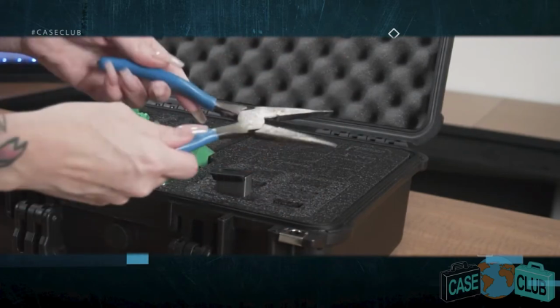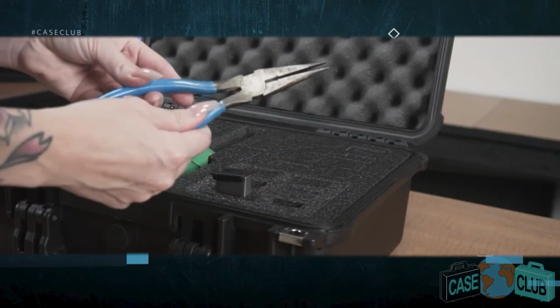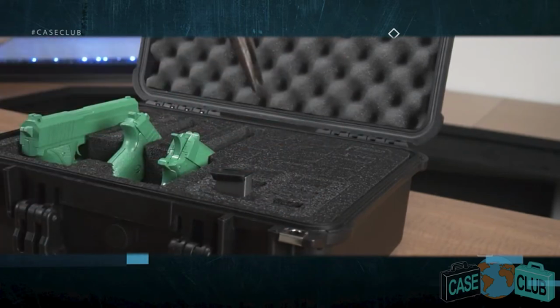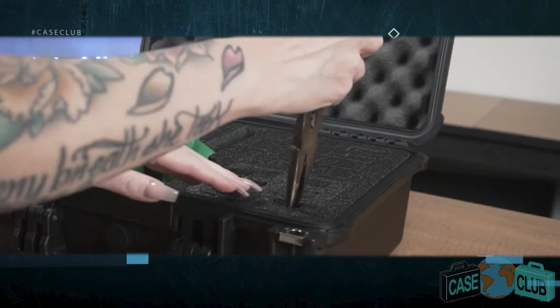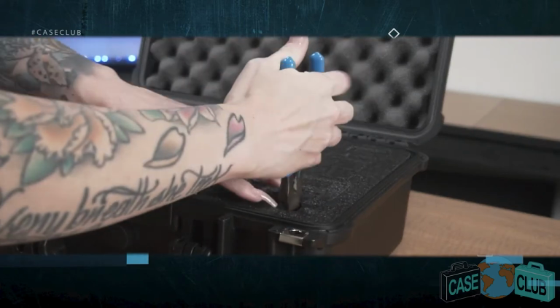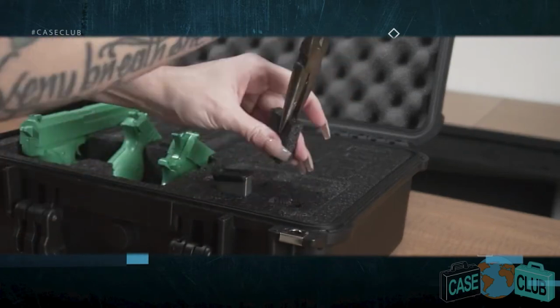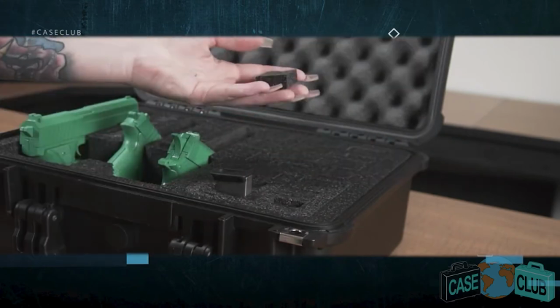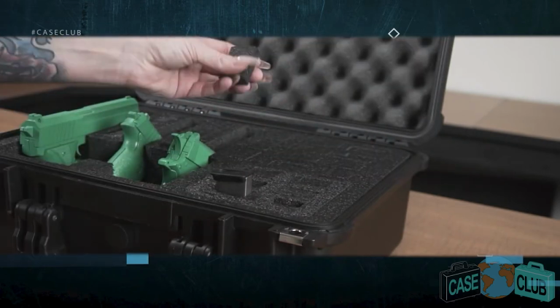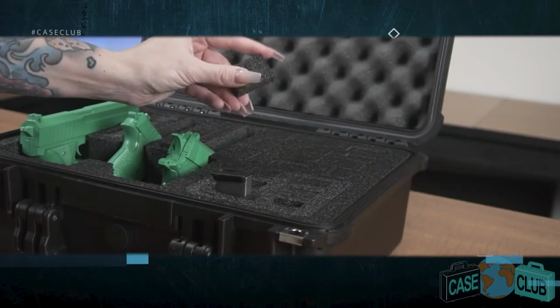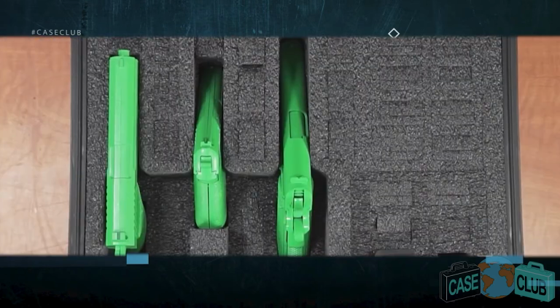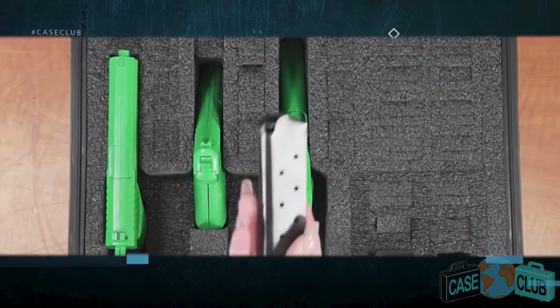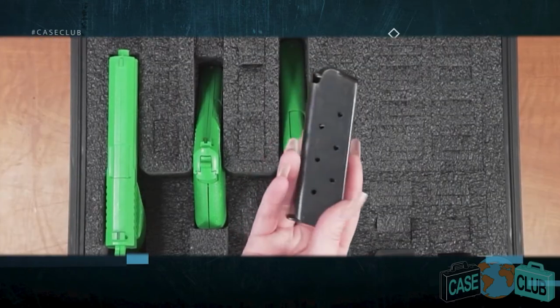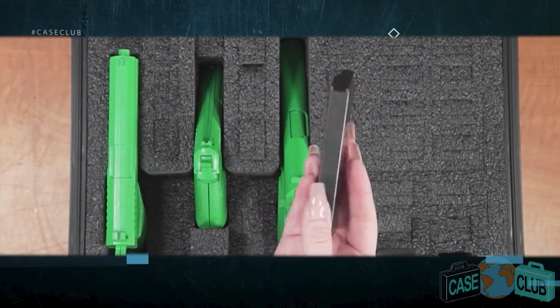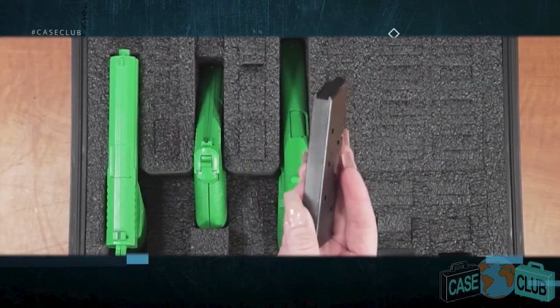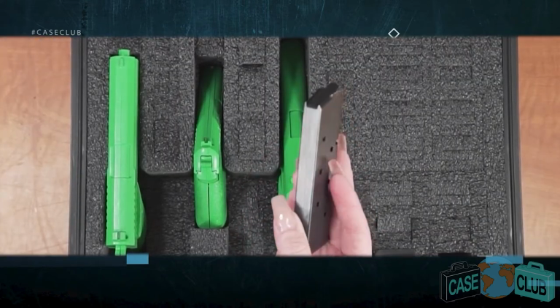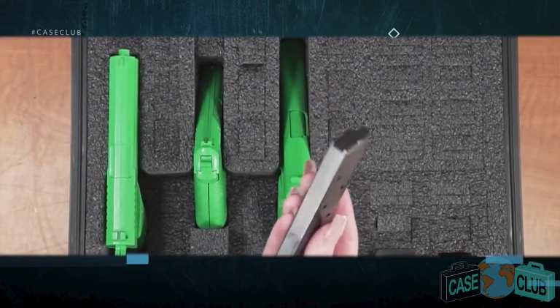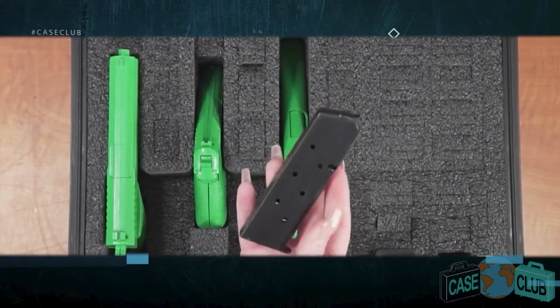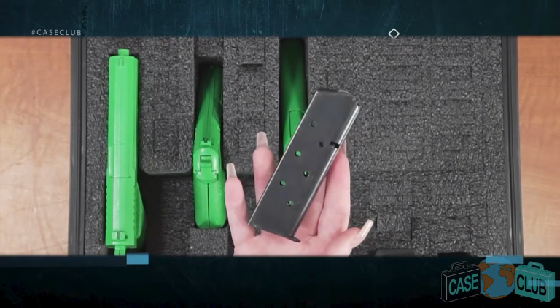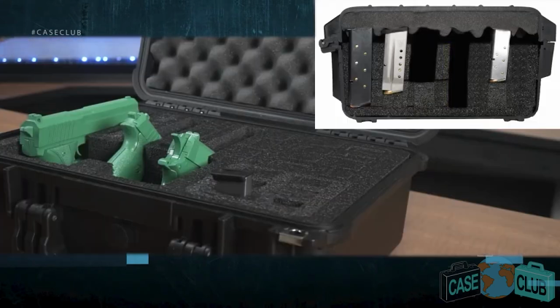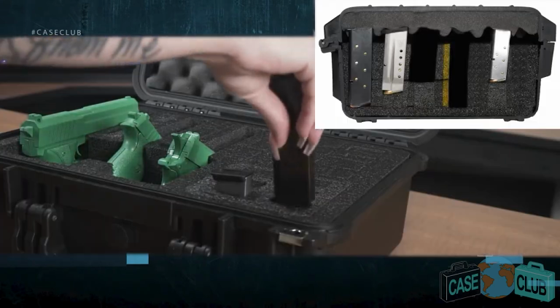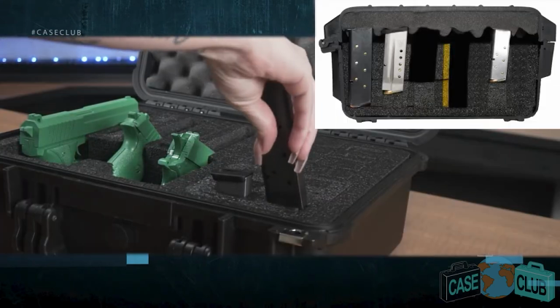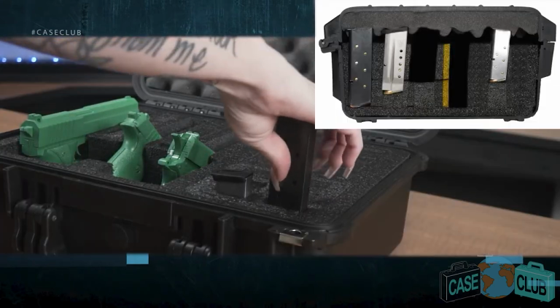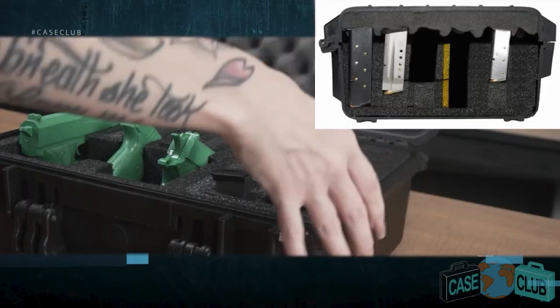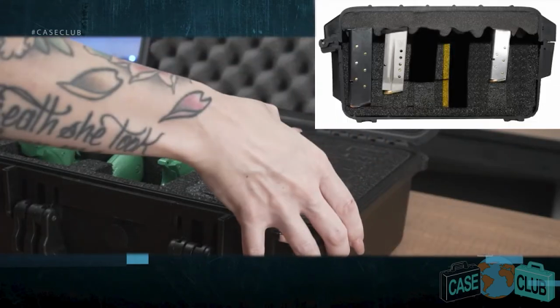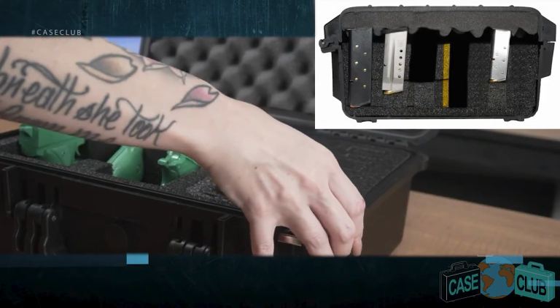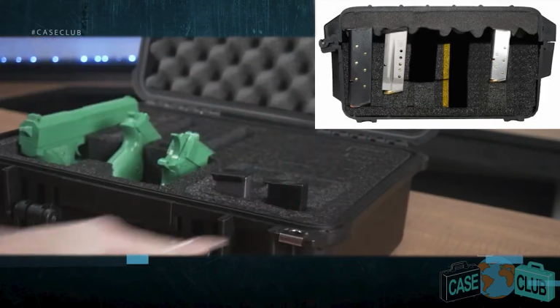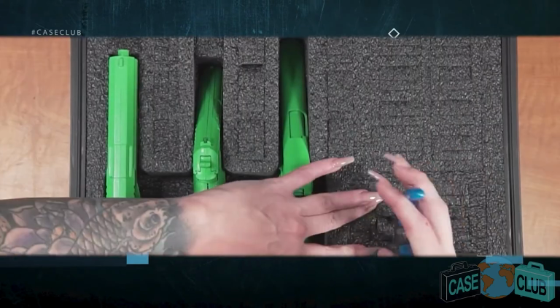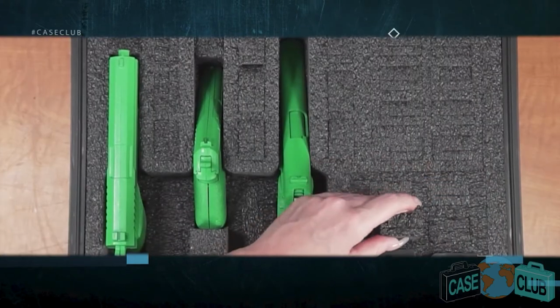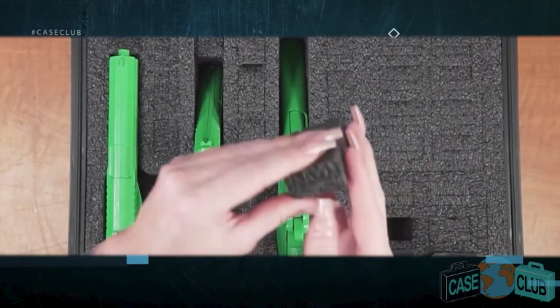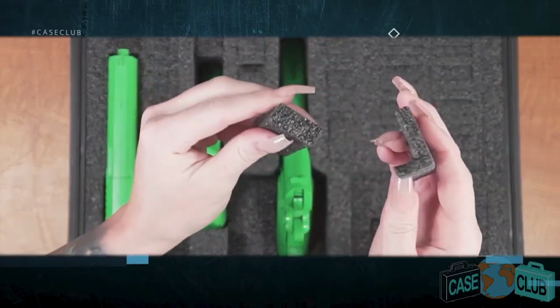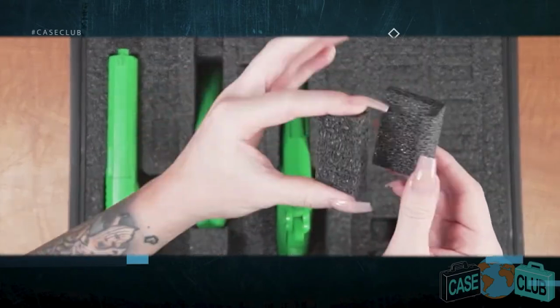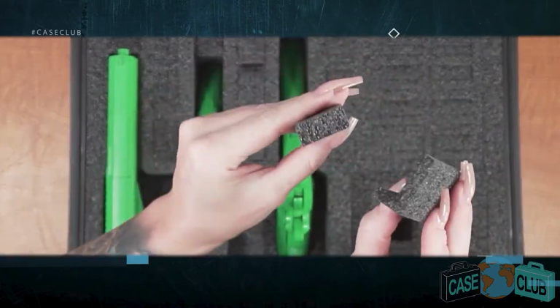You will likely need a tool such as needle nose pliers to more easily remove these pieces. If you have a long single stacked magazine such as a 1911 mag, leave both the lower and upper L spacers in place. For long double stacked mags, remove all the foam plugs.